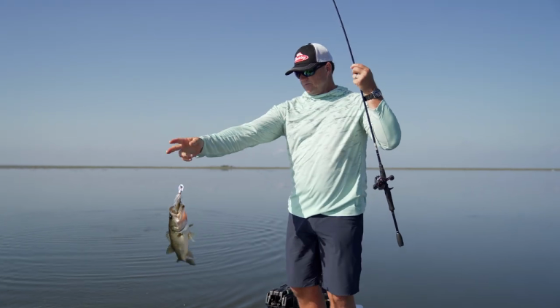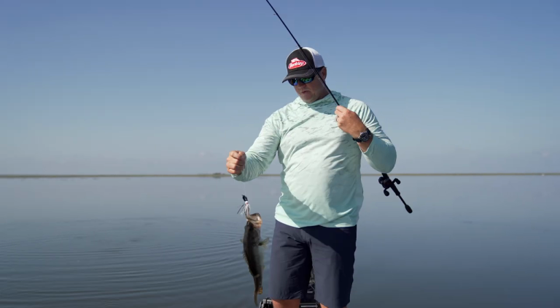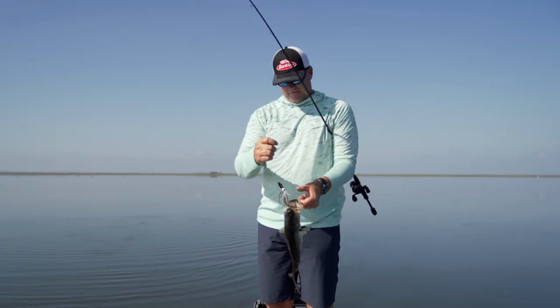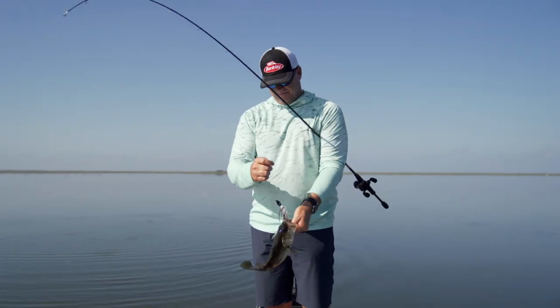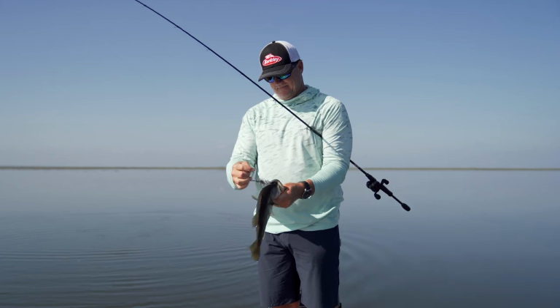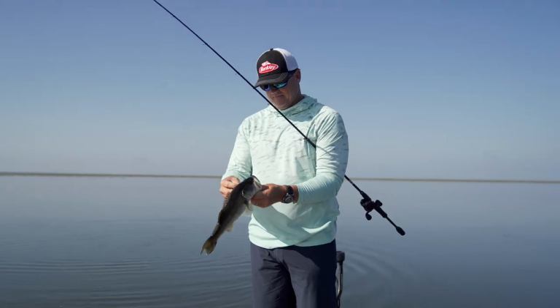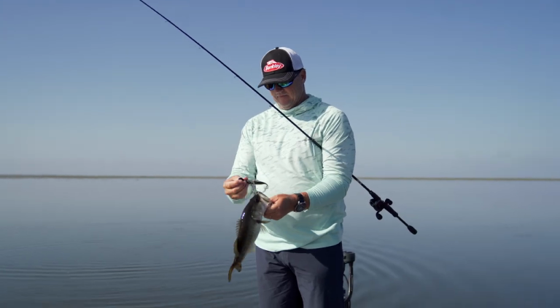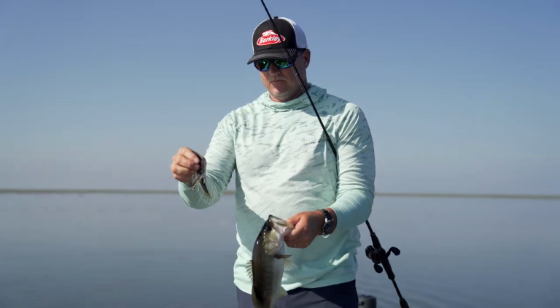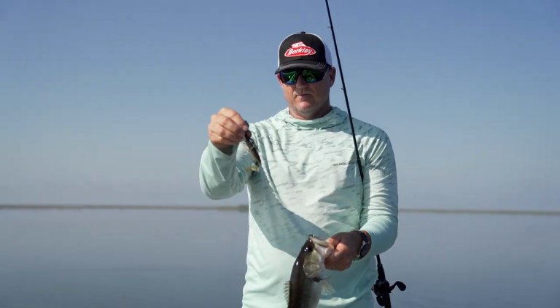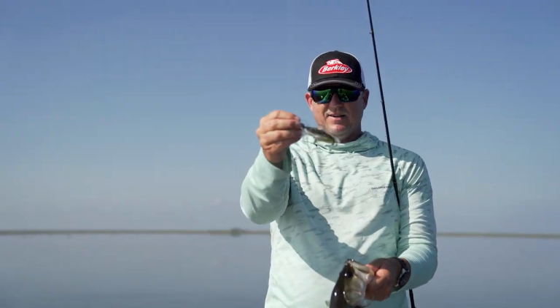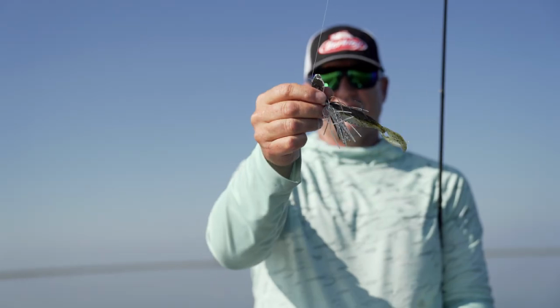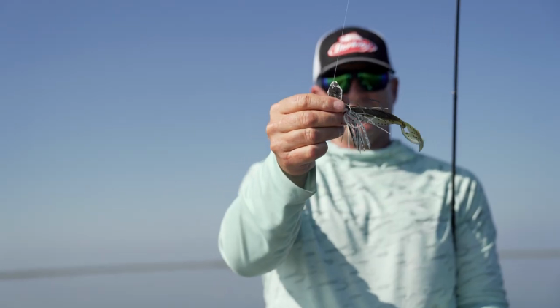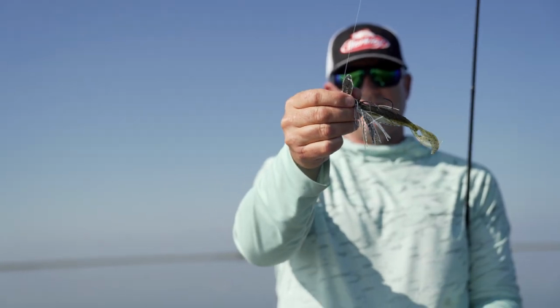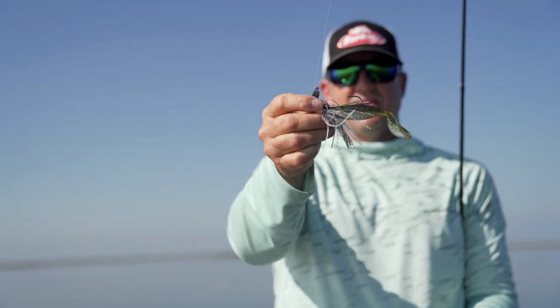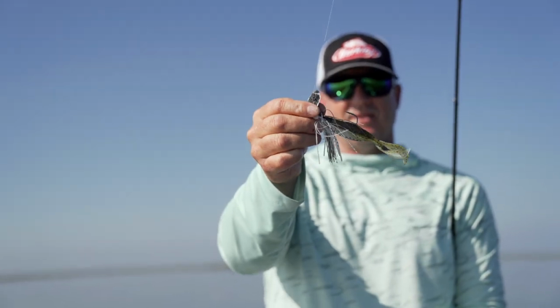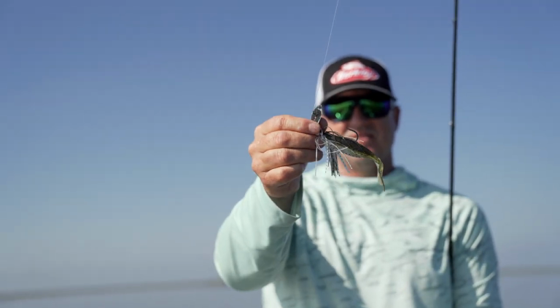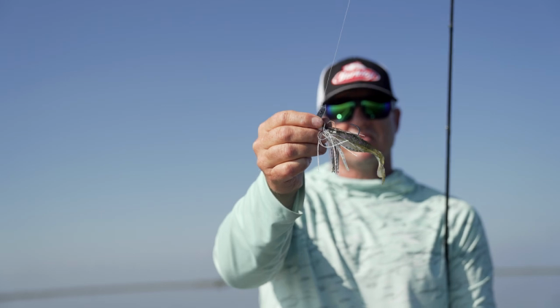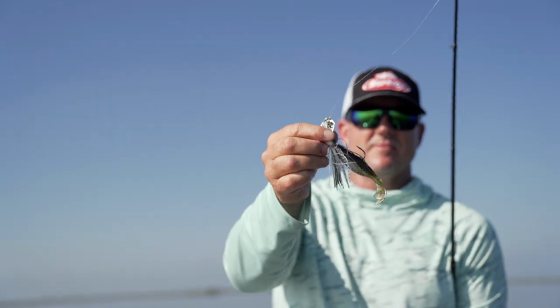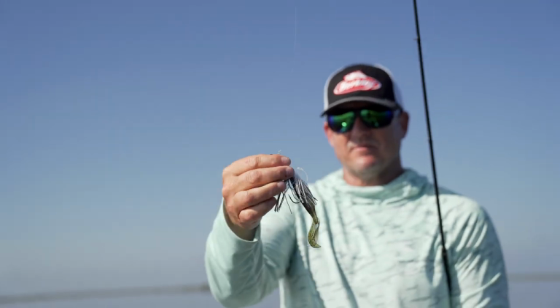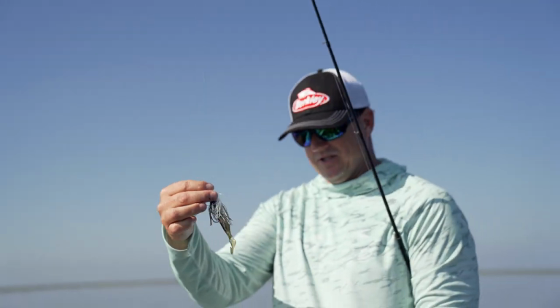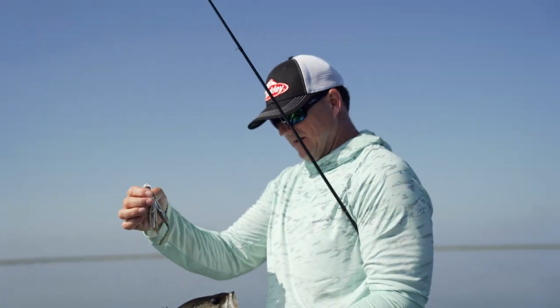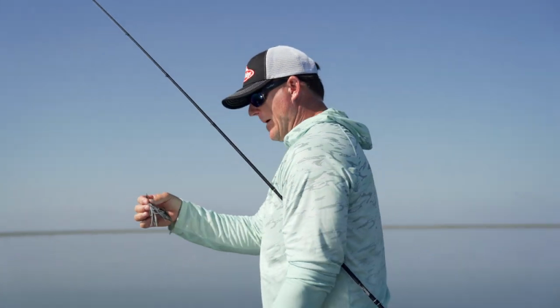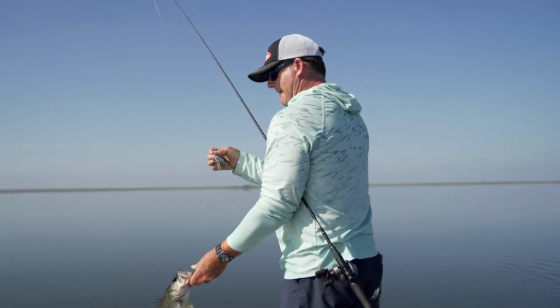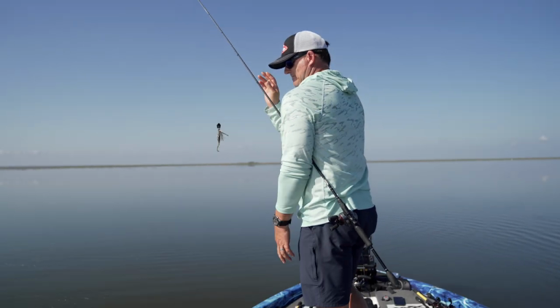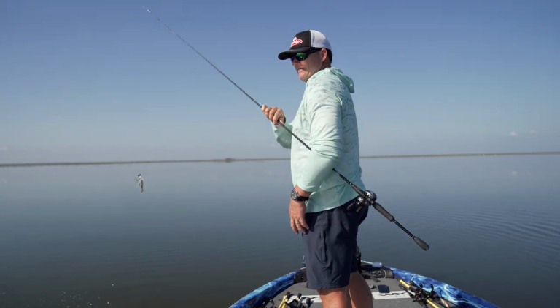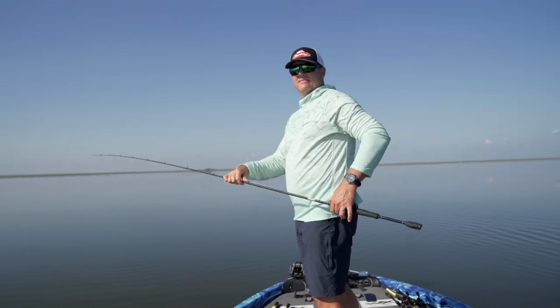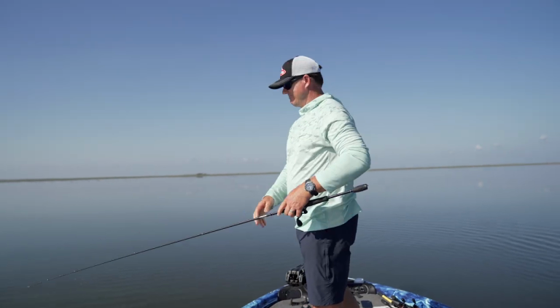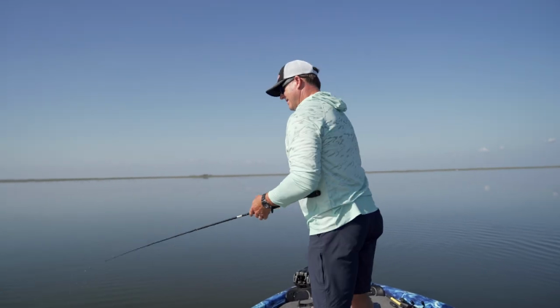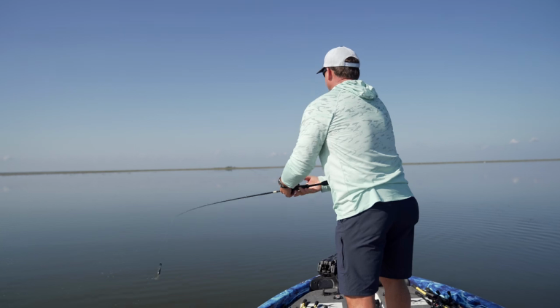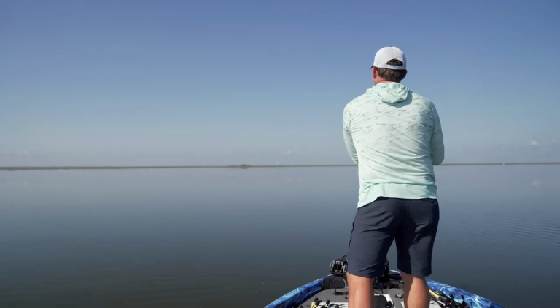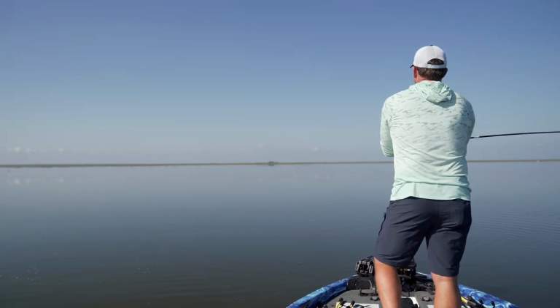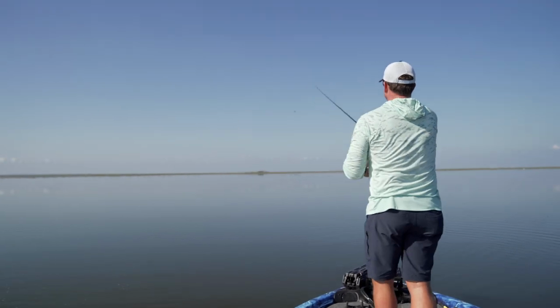That's Florida, that's money — skeet screen money magic bladed jig. It's all about it, they love it here.